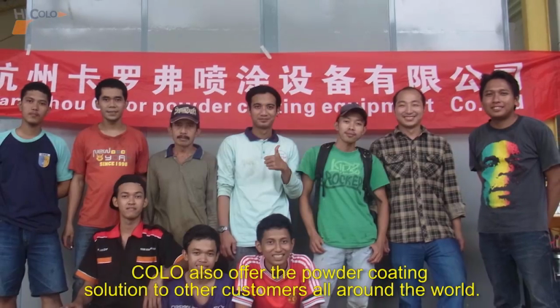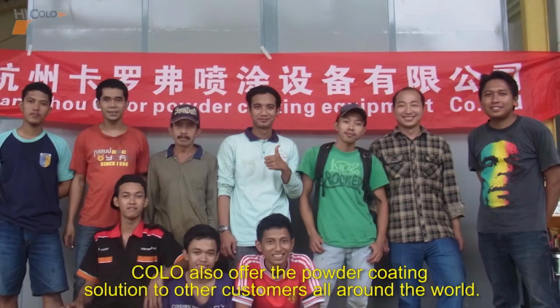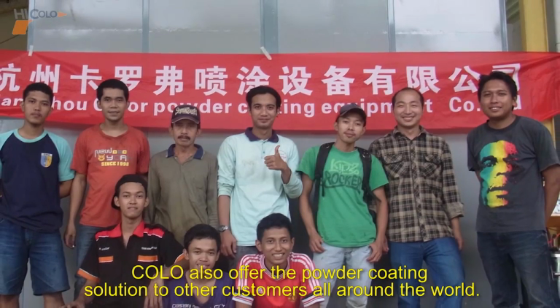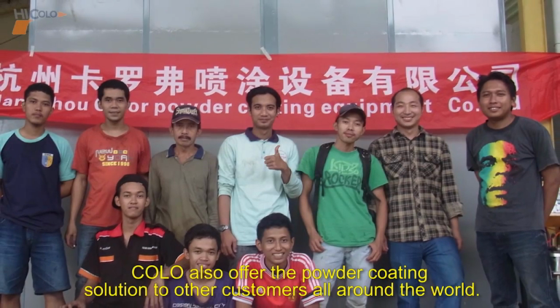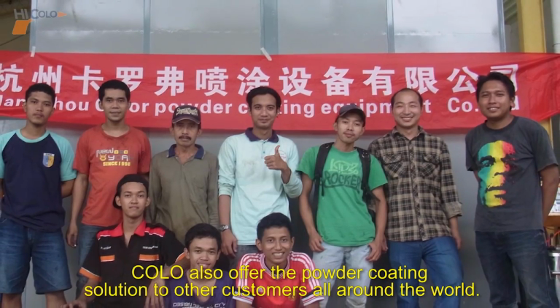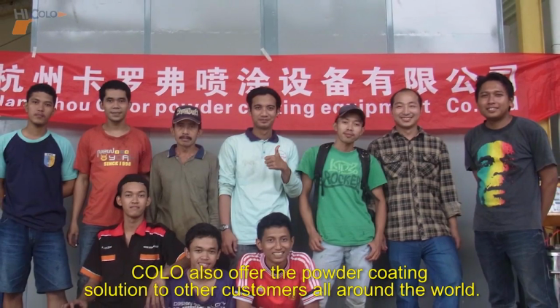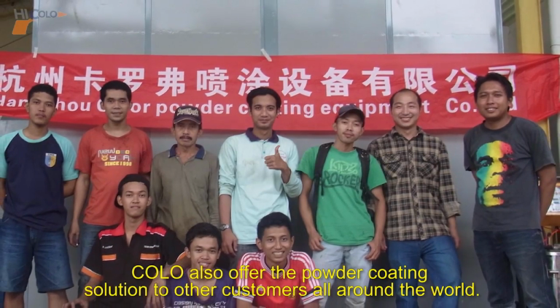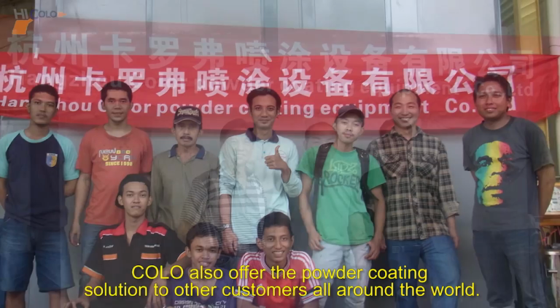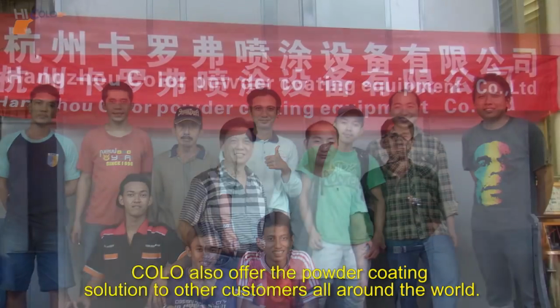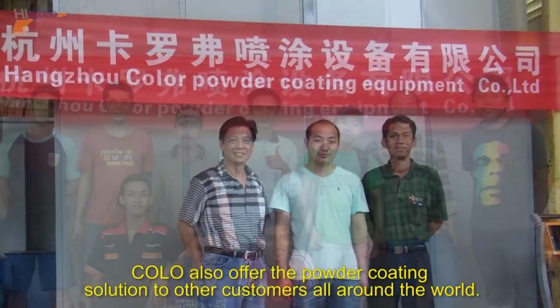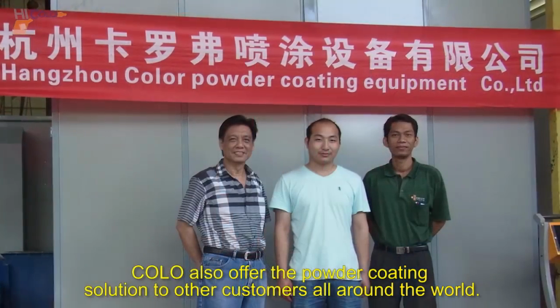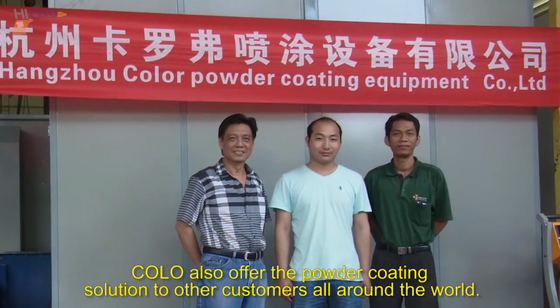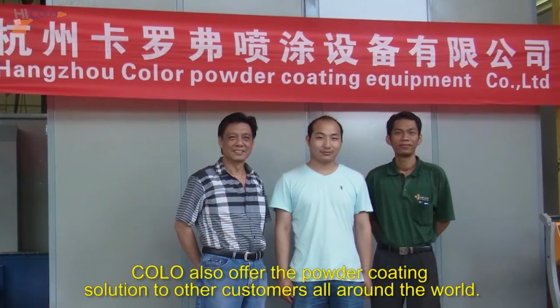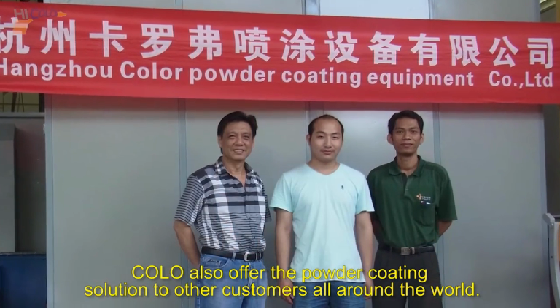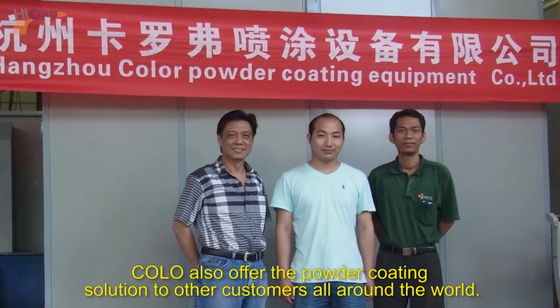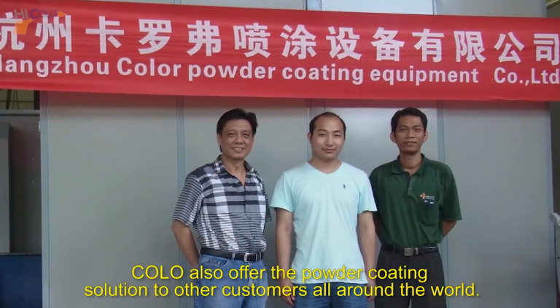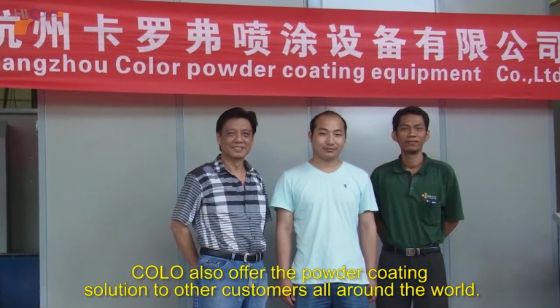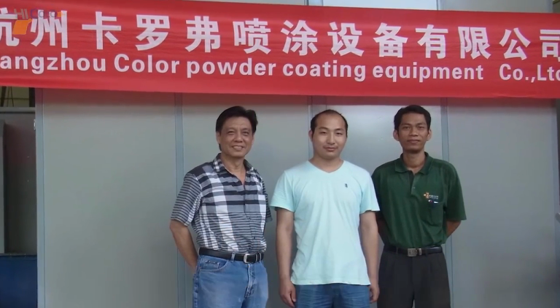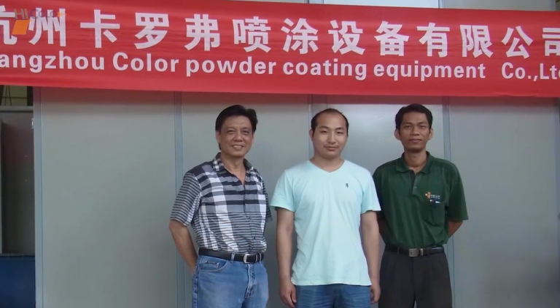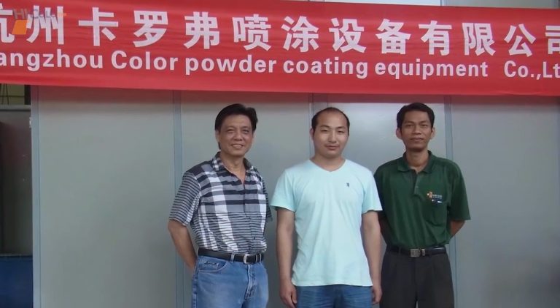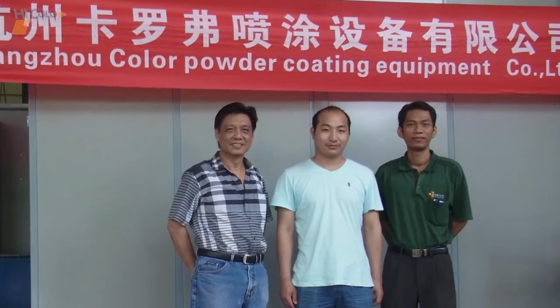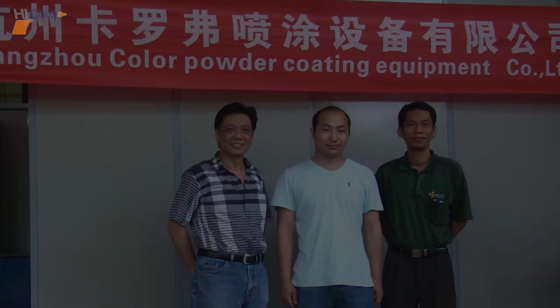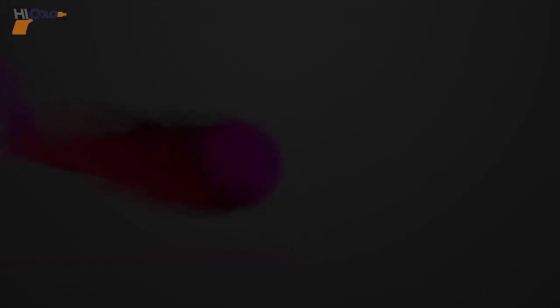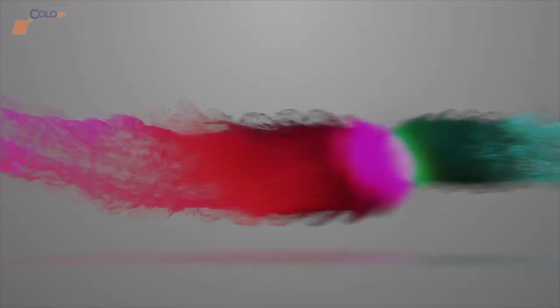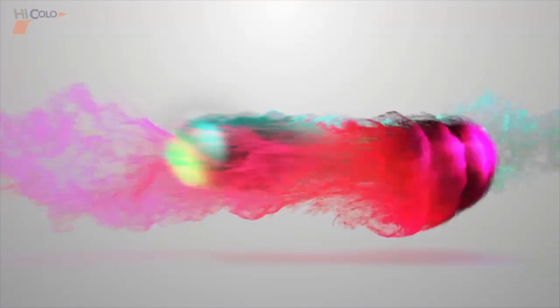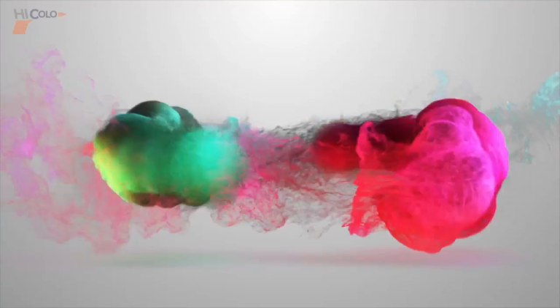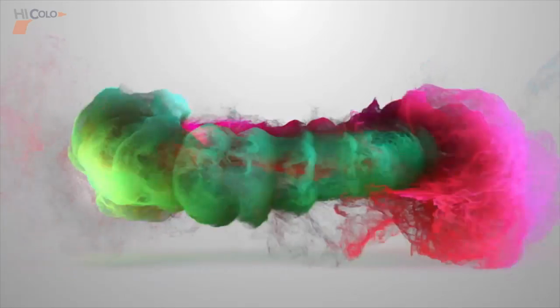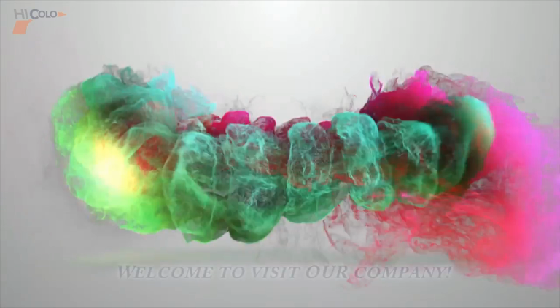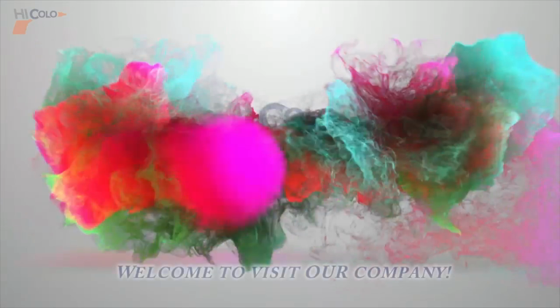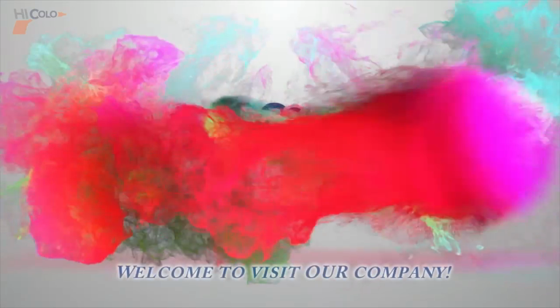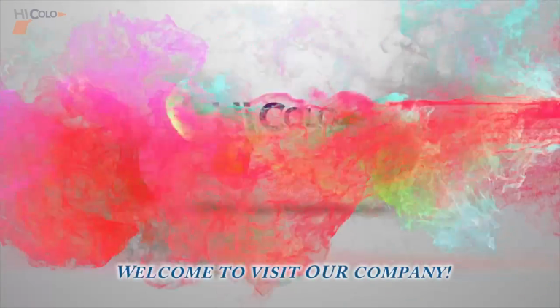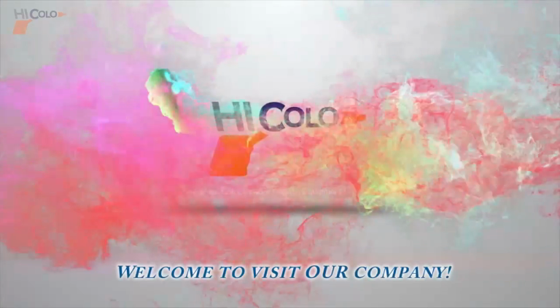Colo also offers powder coating solutions to customers all around the world.